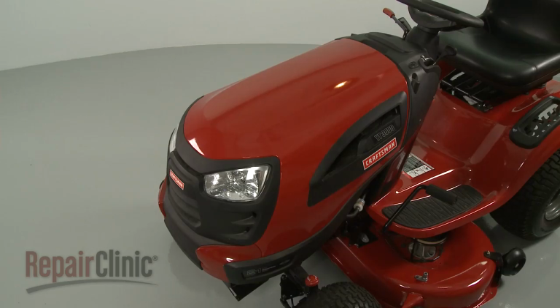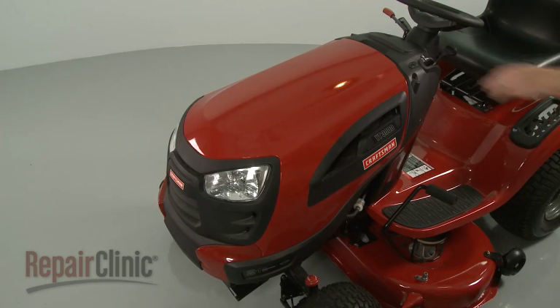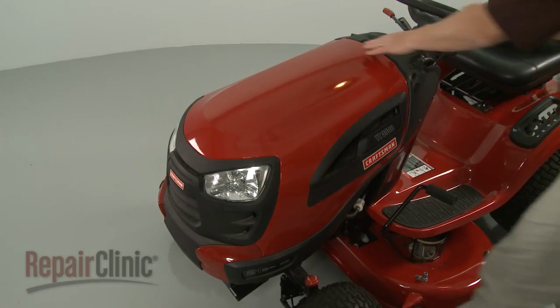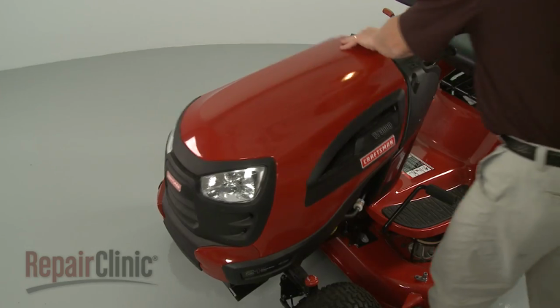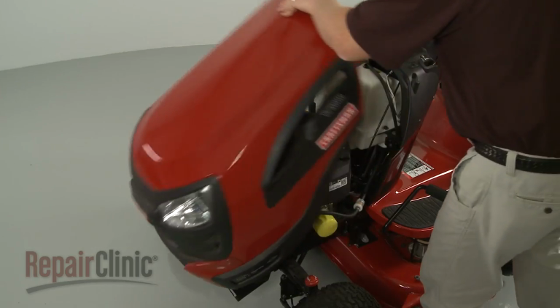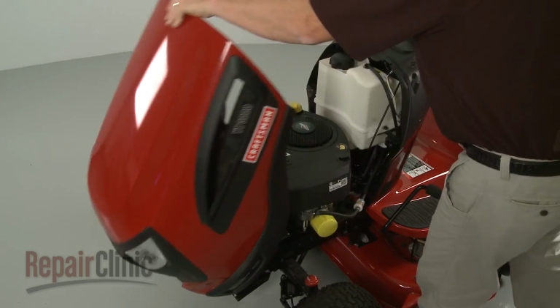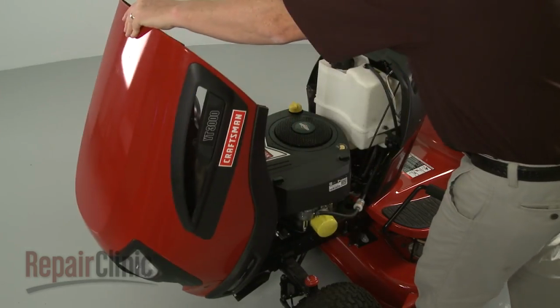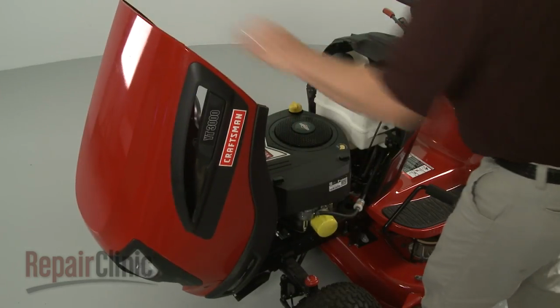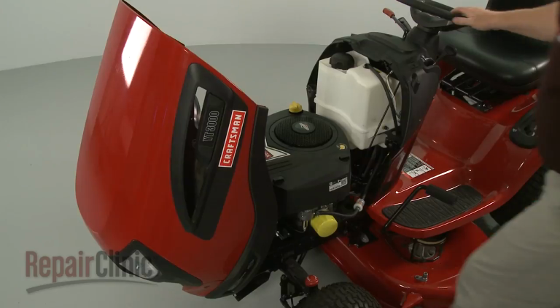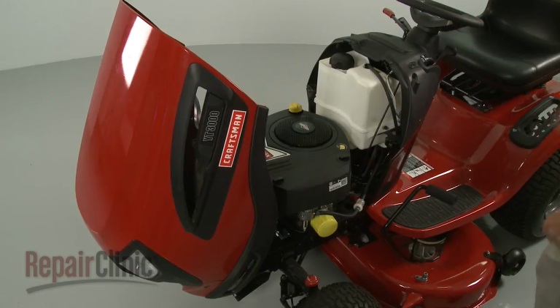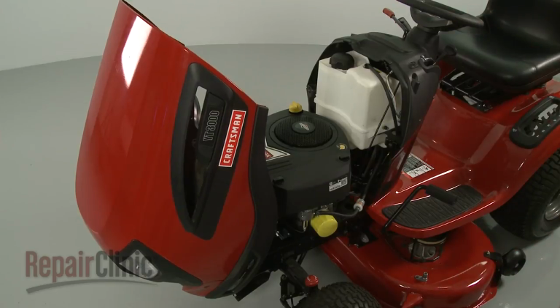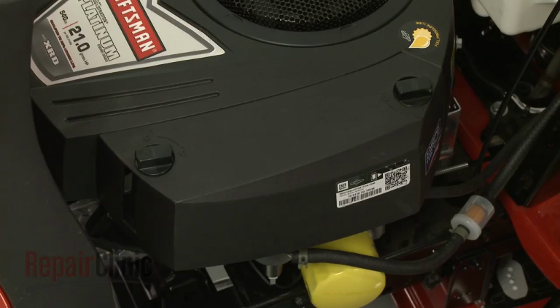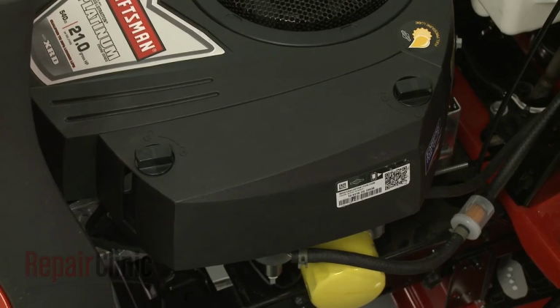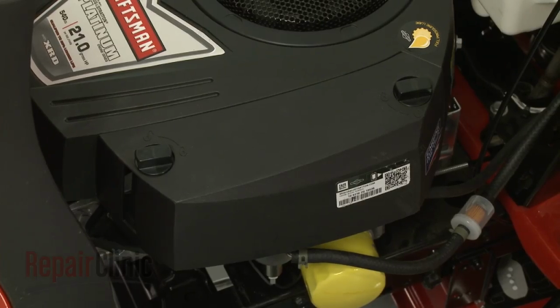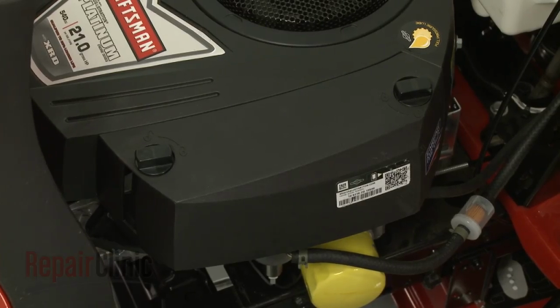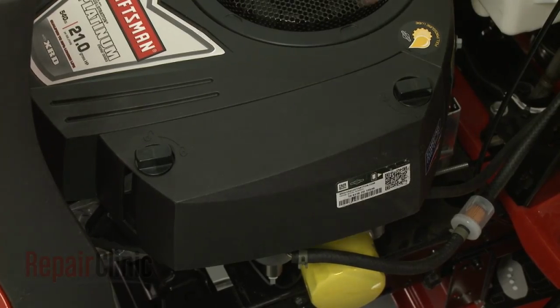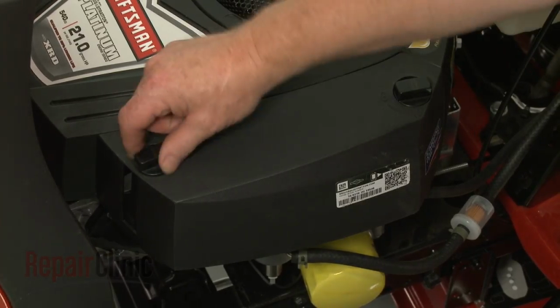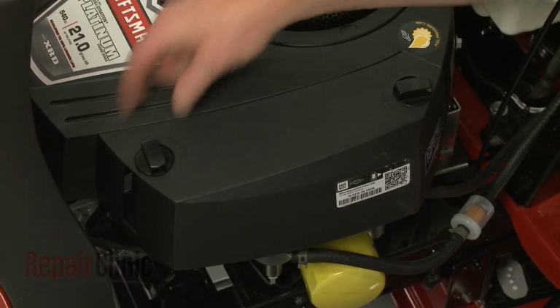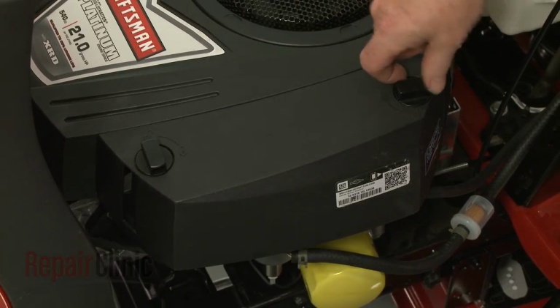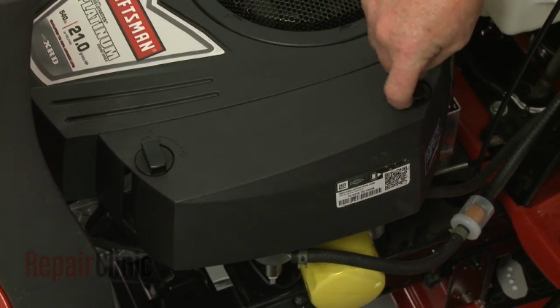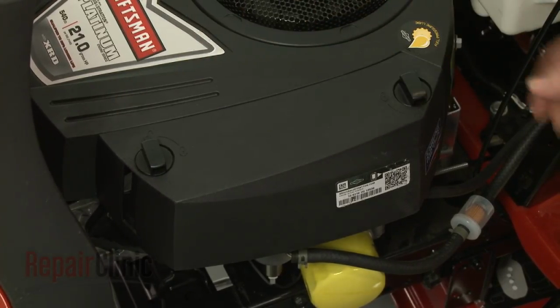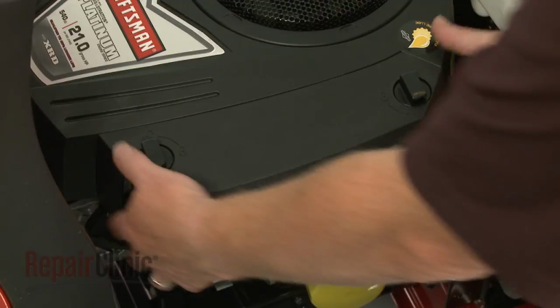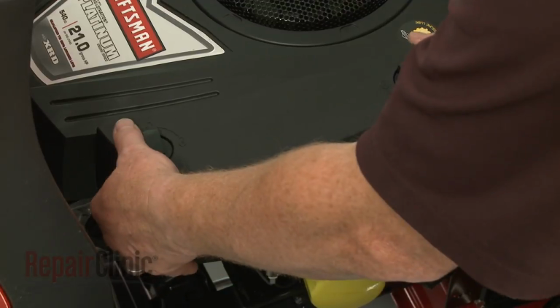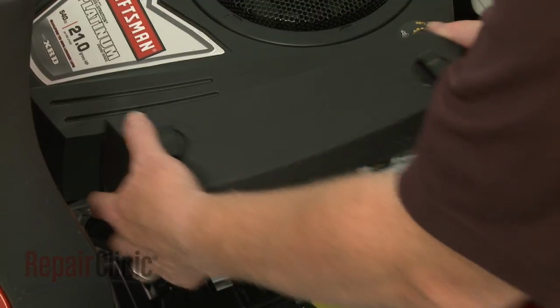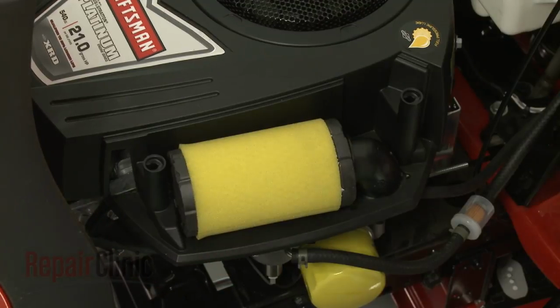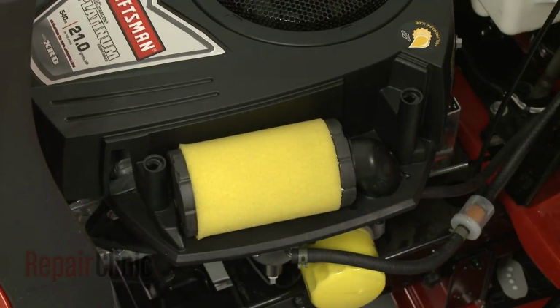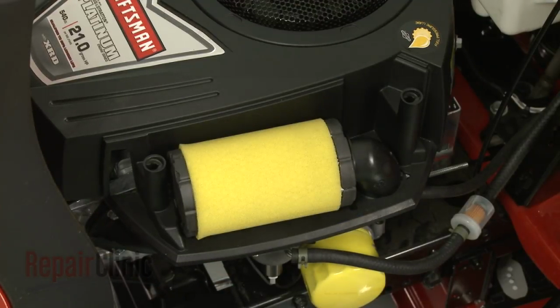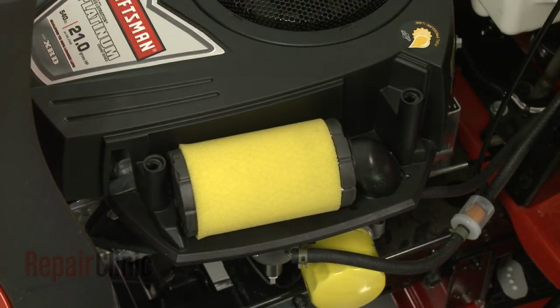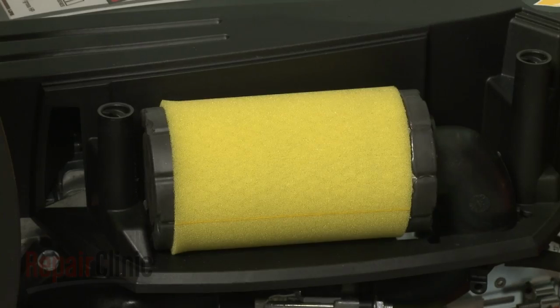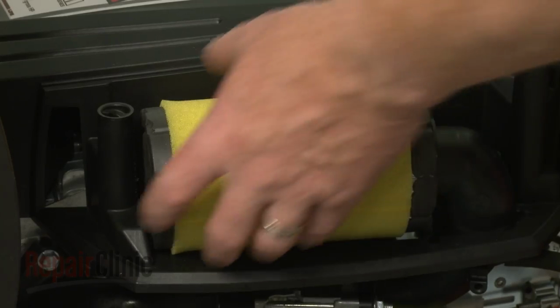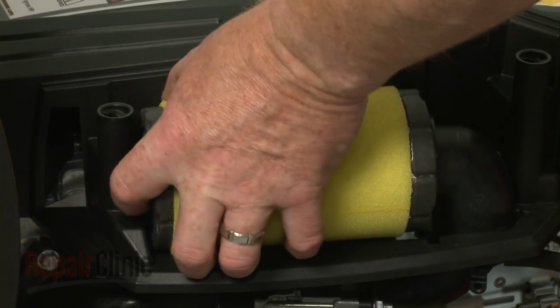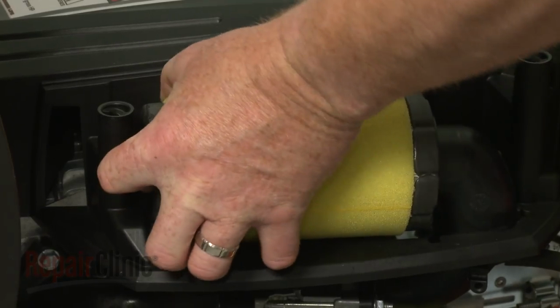Now lift up the hood or remove the engine cover. Rotate the air filter cover retaining knobs counterclockwise and pull off the cover. Lift out the old air filter.